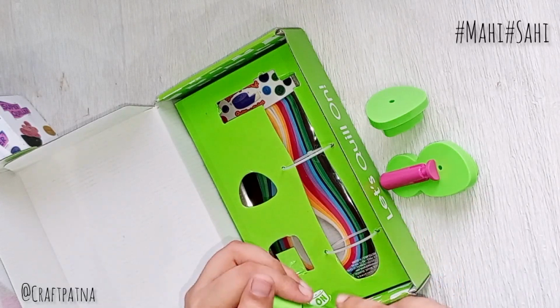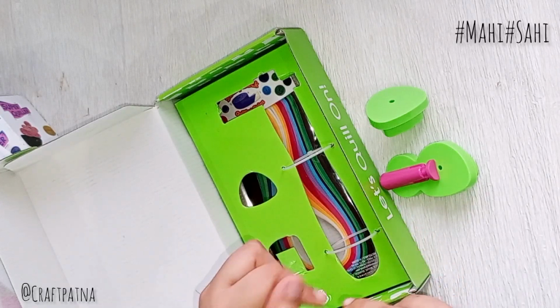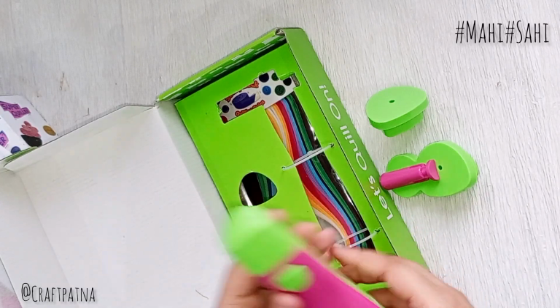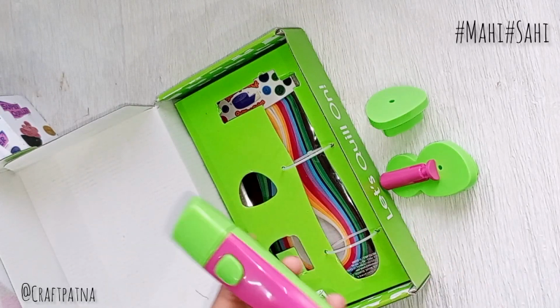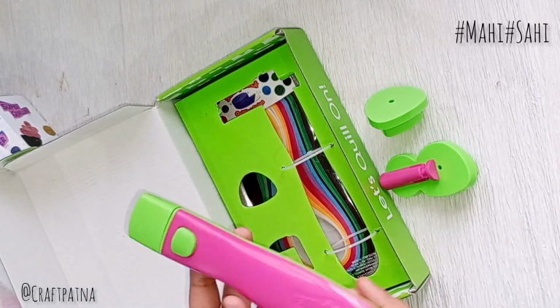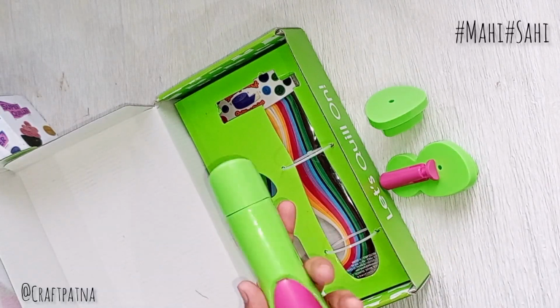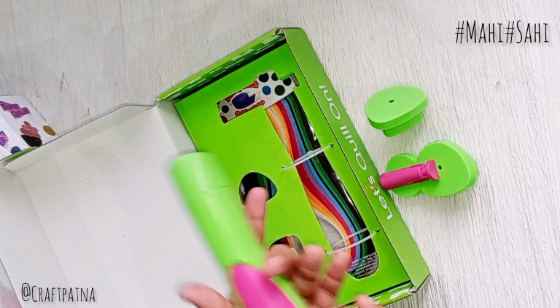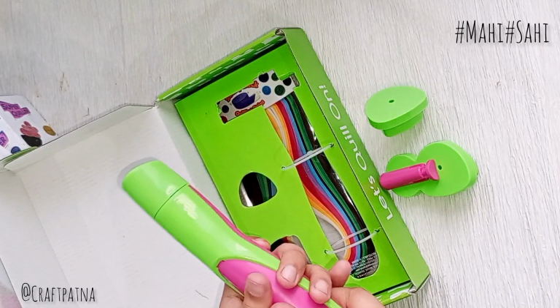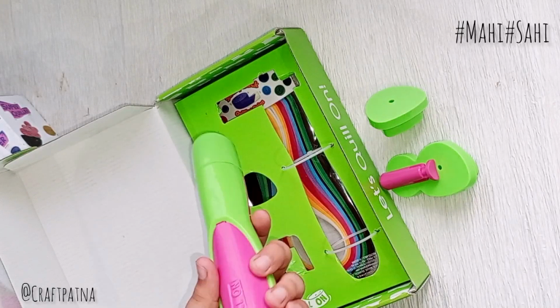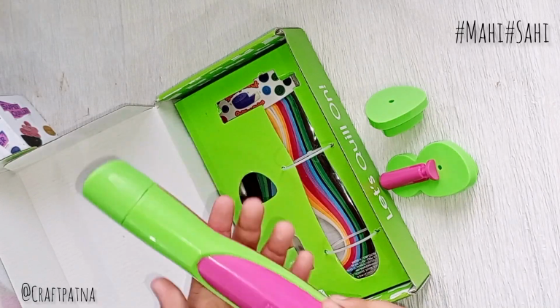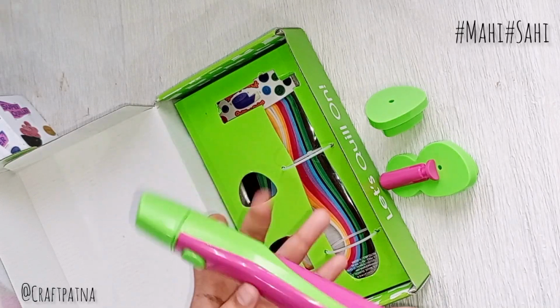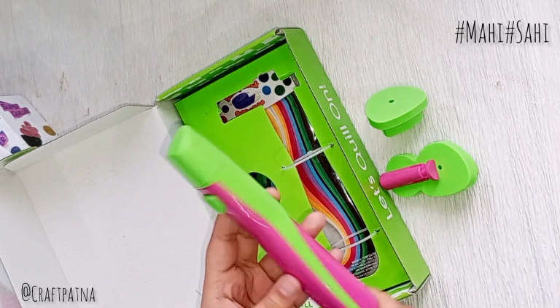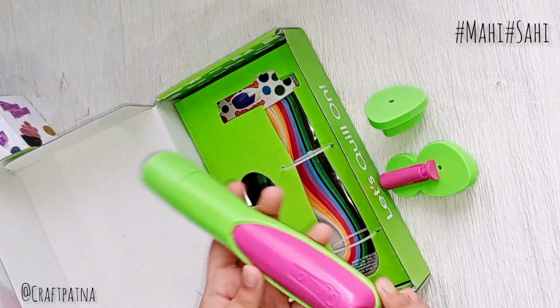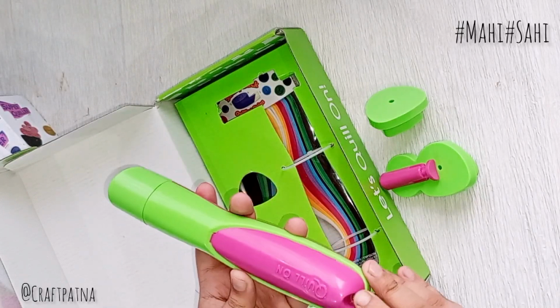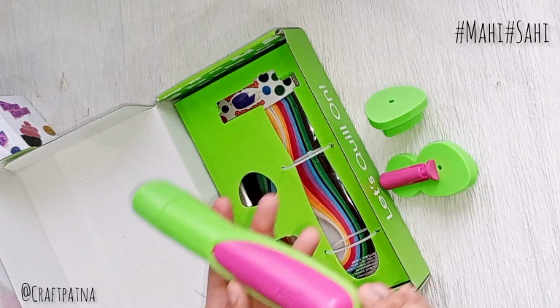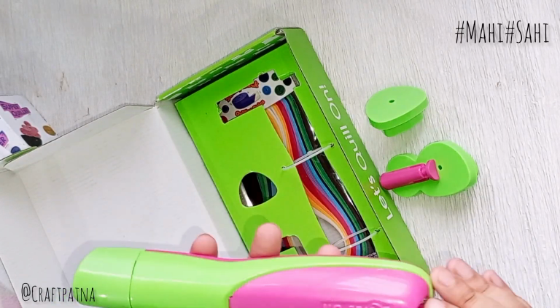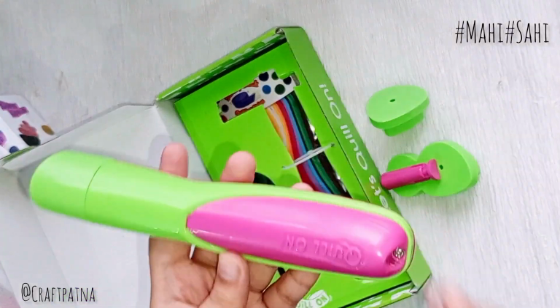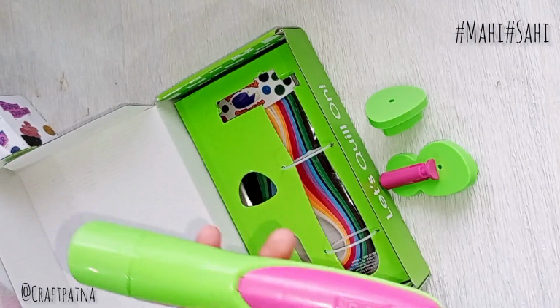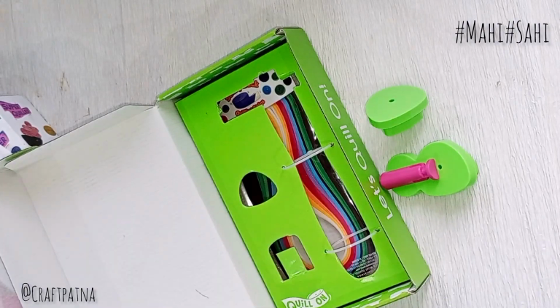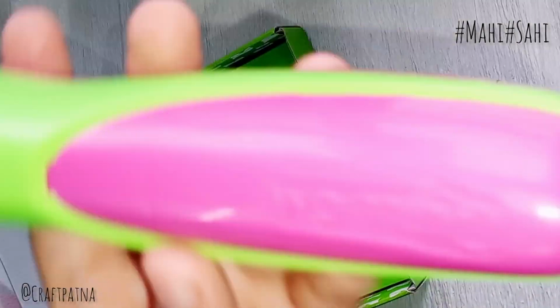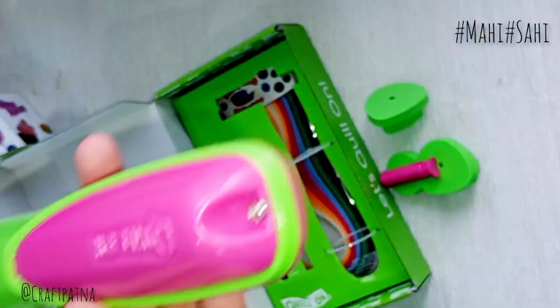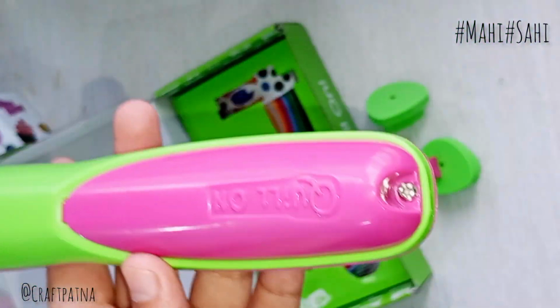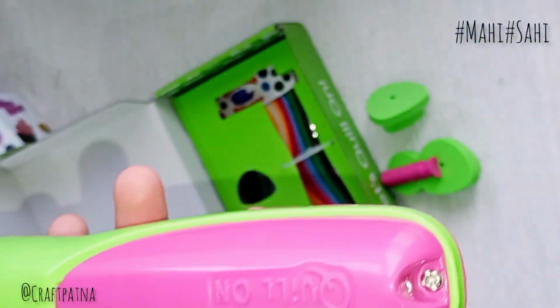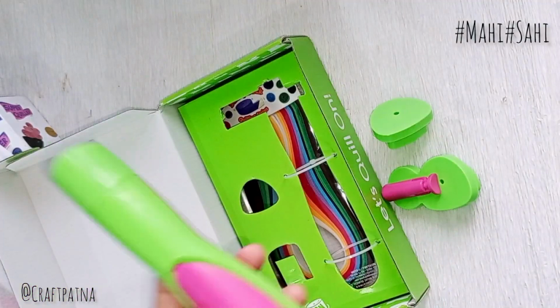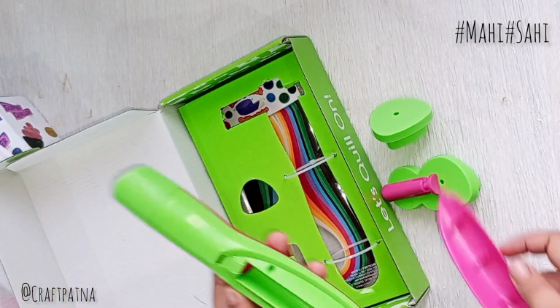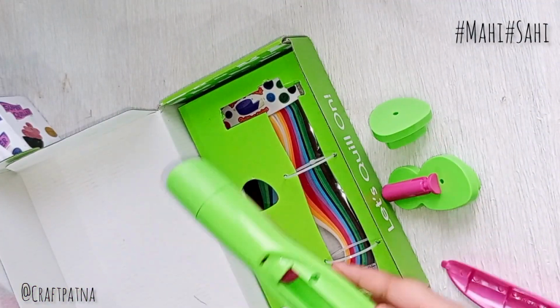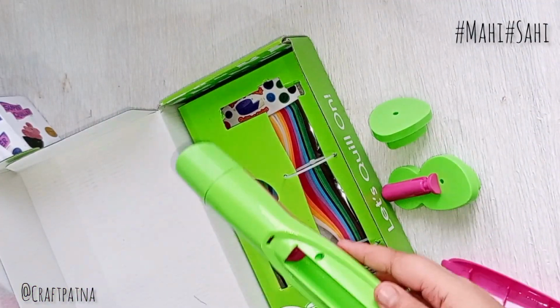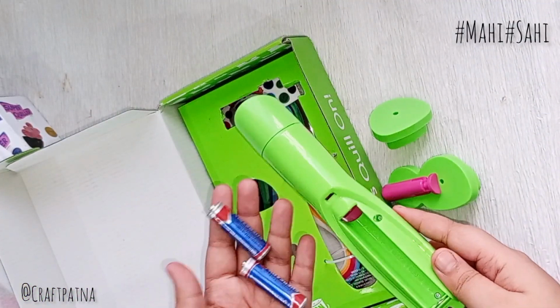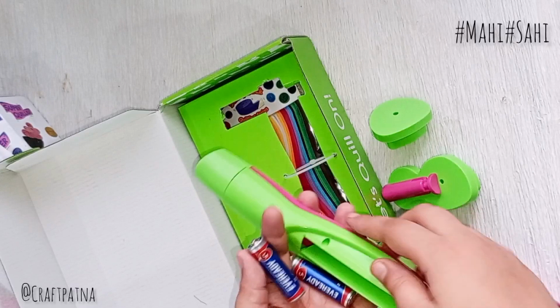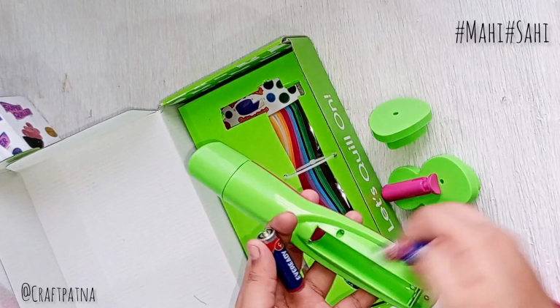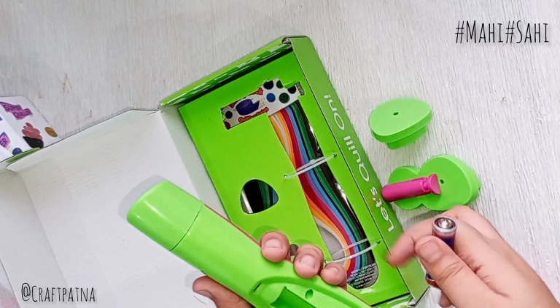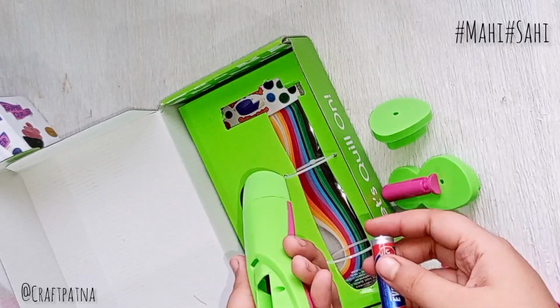With this automatic quilling tool, you can create a lot of tight coils quickly. You just need a little practice. After that, you can create a lot of things.